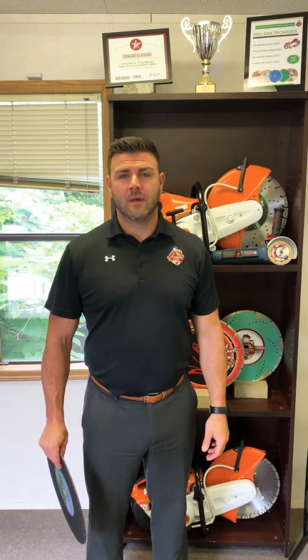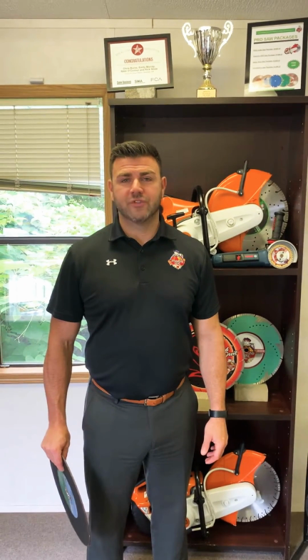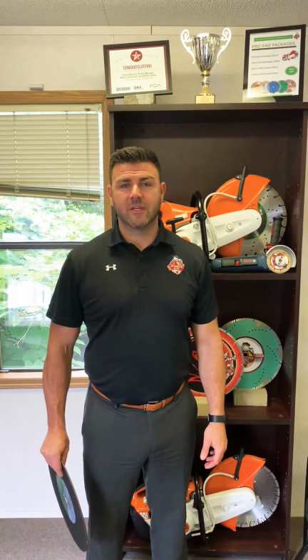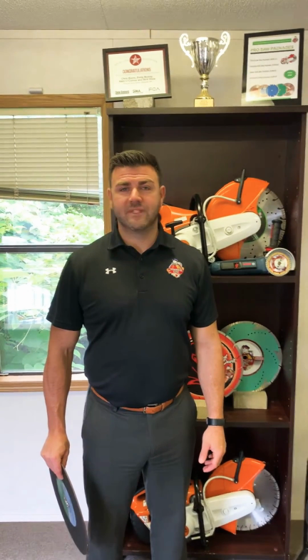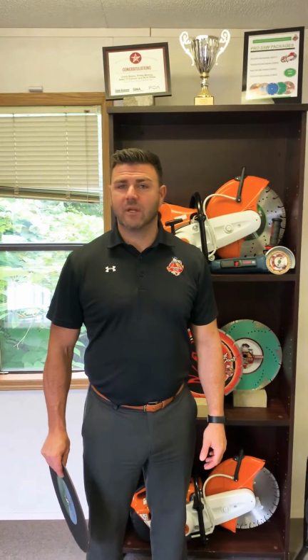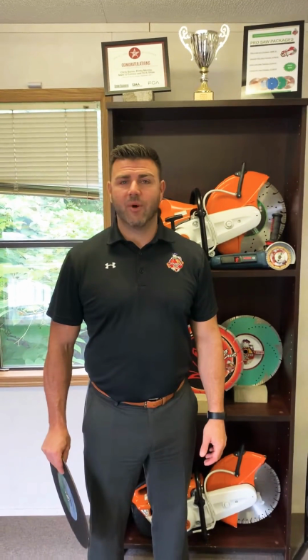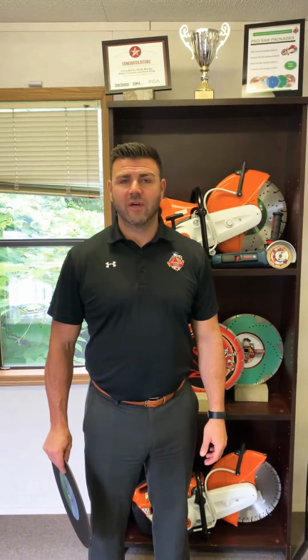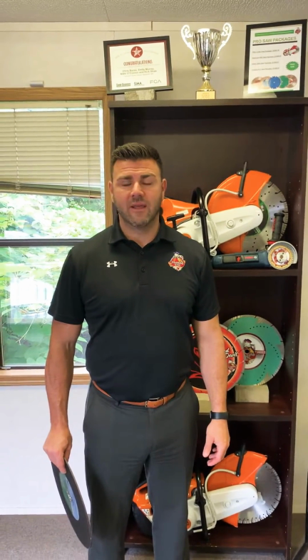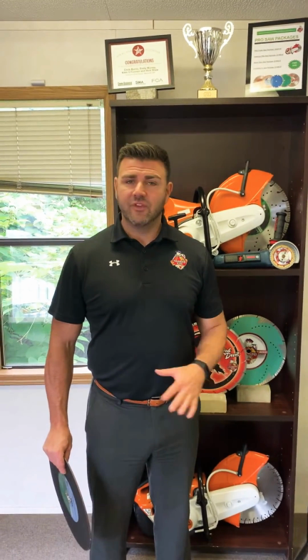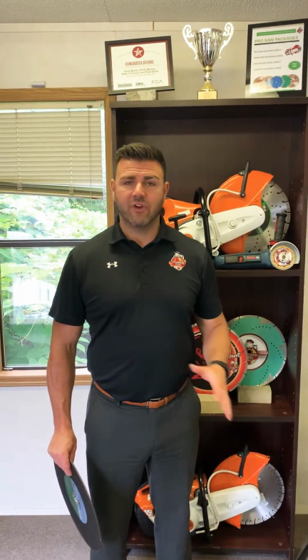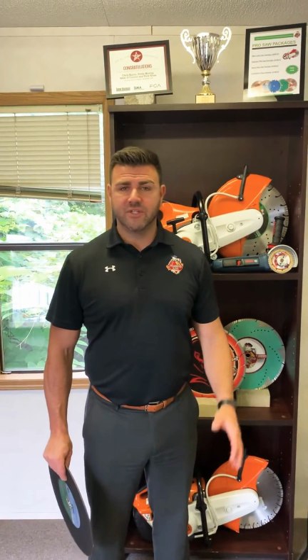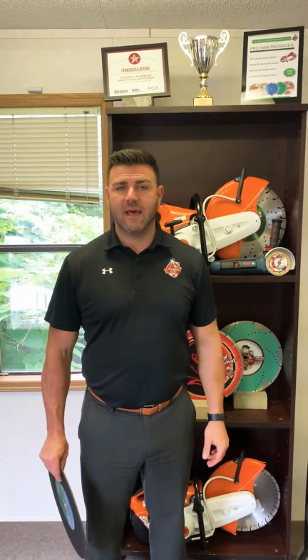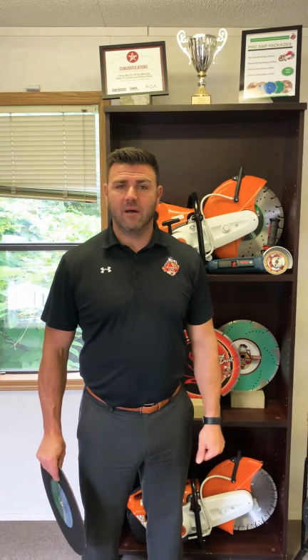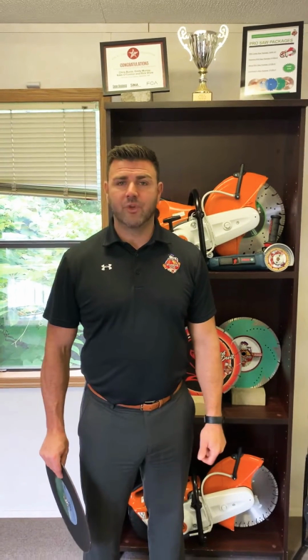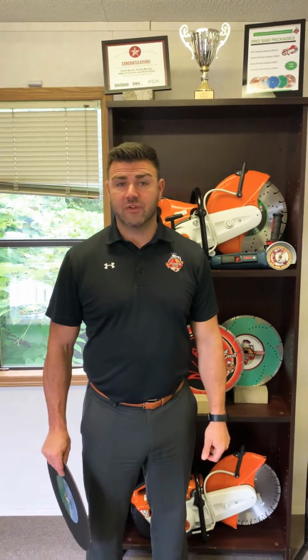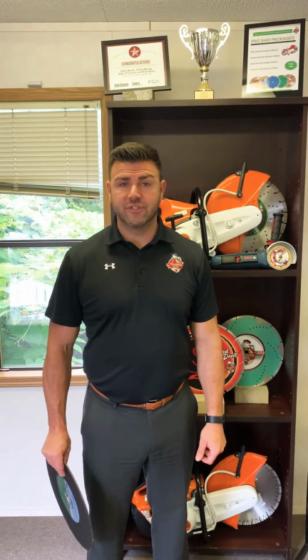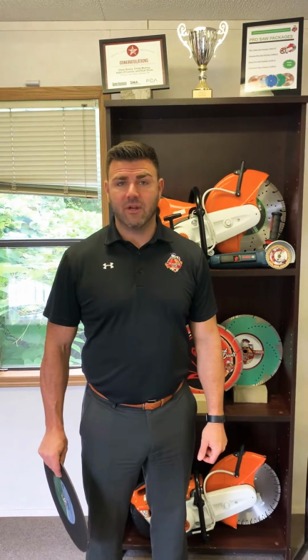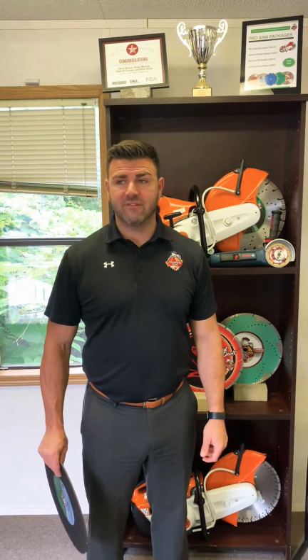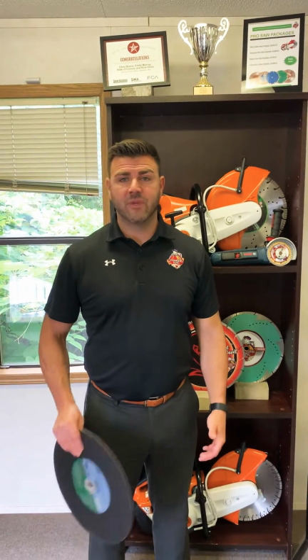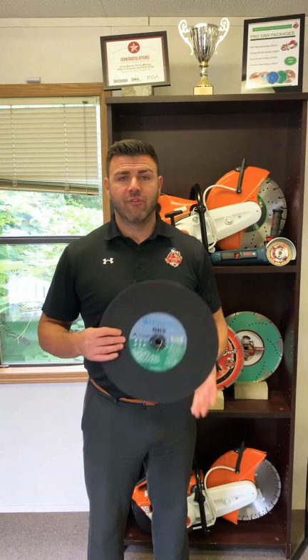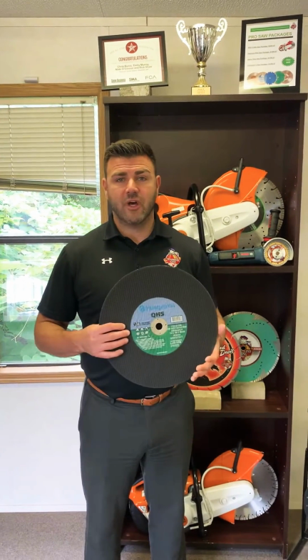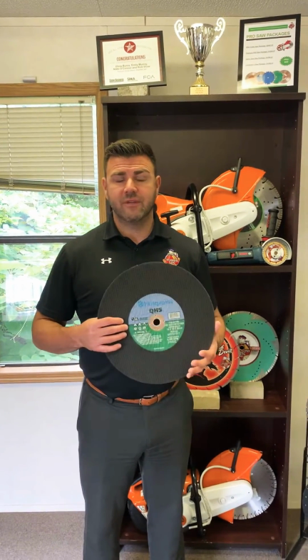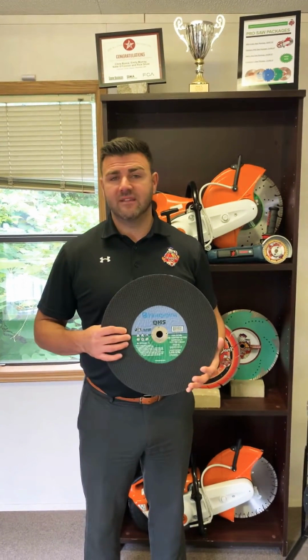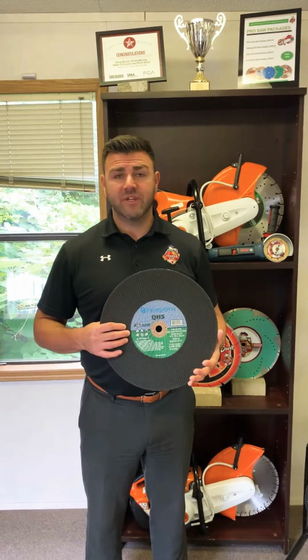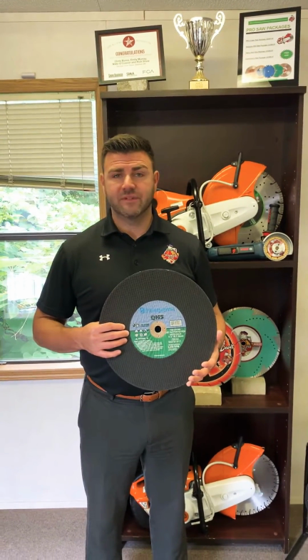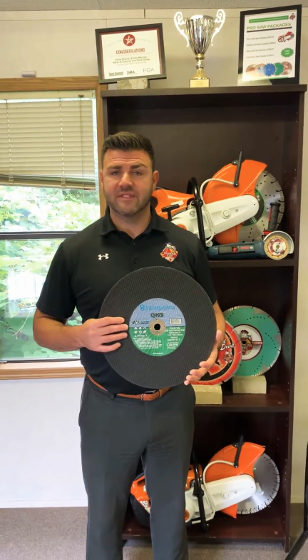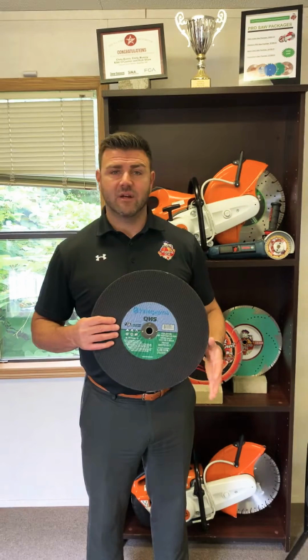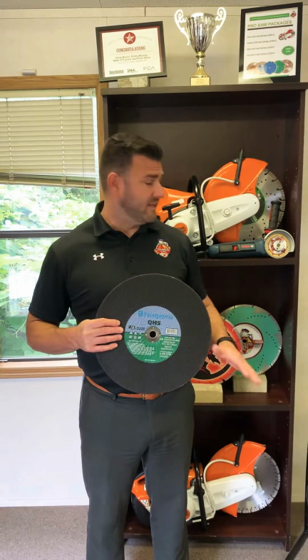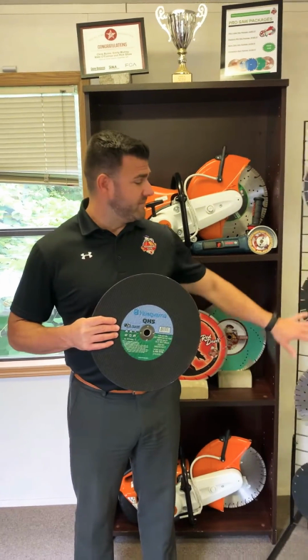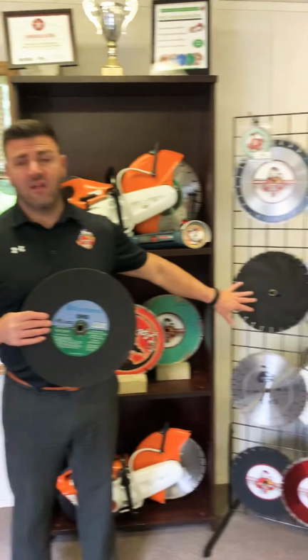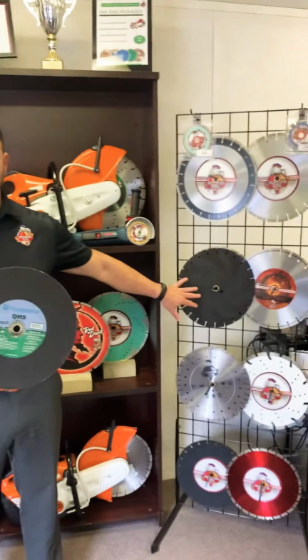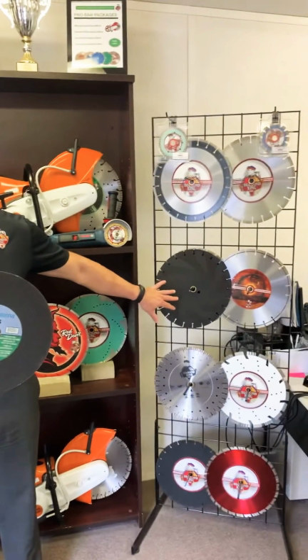I'm Chris from Diamond King Tools. Today we're going to talk about metal cutting and the two different options that contractors use to cut metal effectively. The first option is abrasive wheels, and the second option is ductile iron diamond blades.